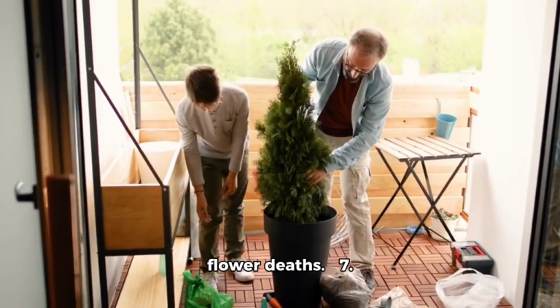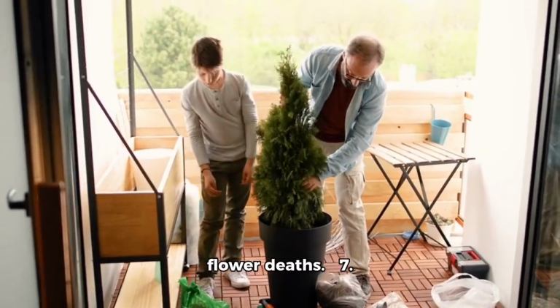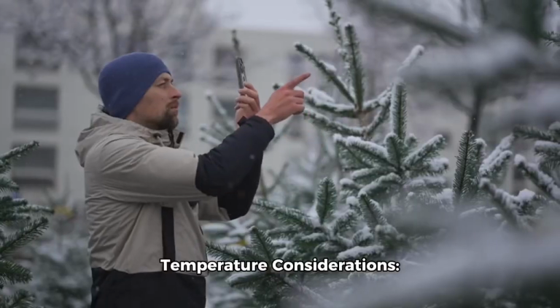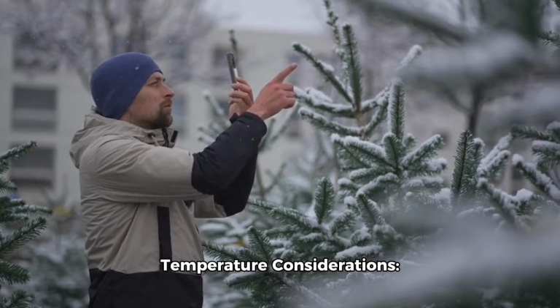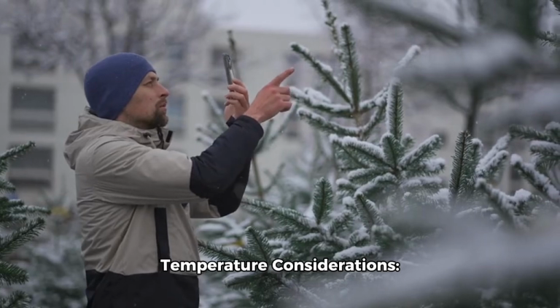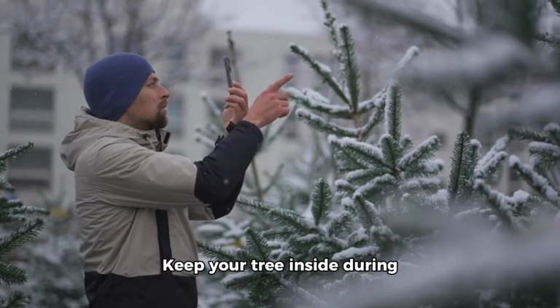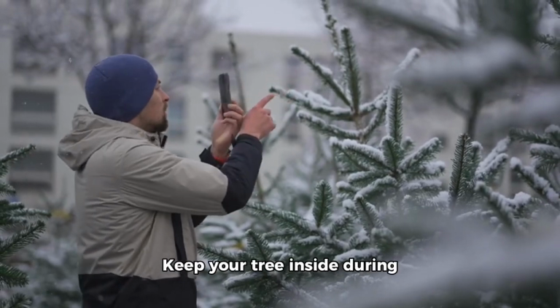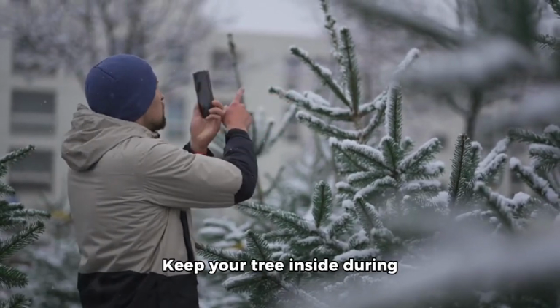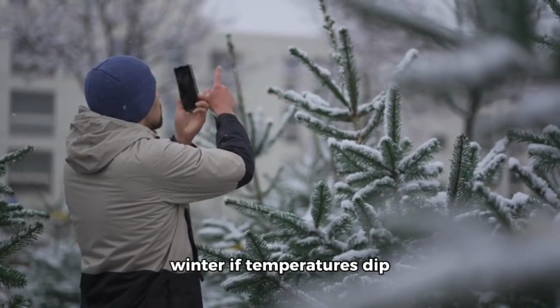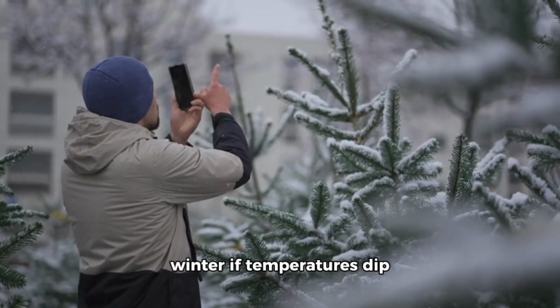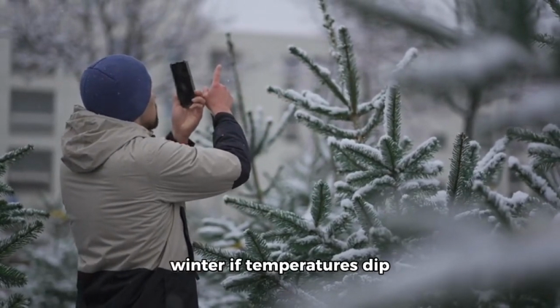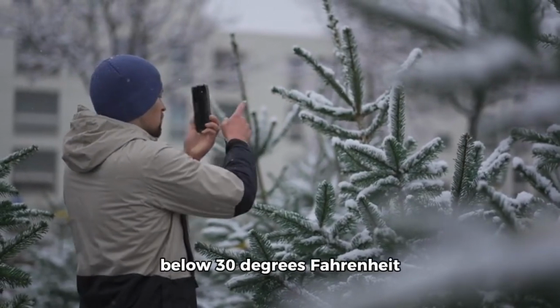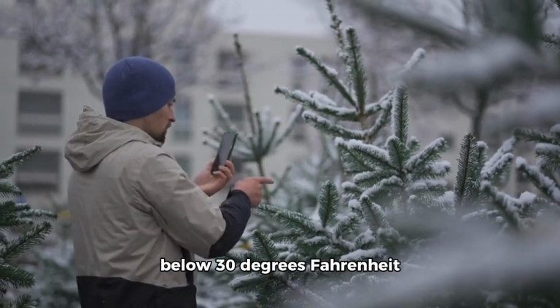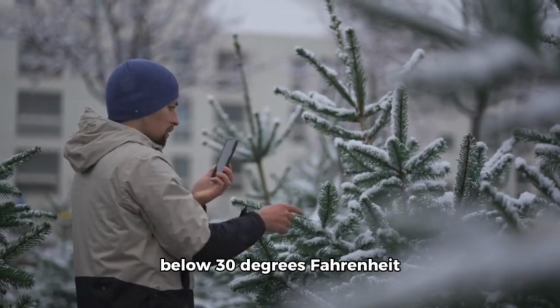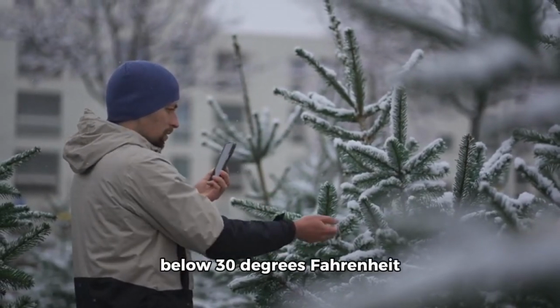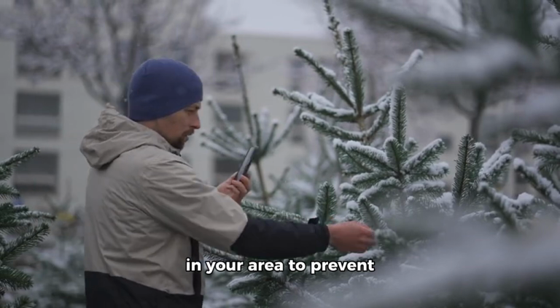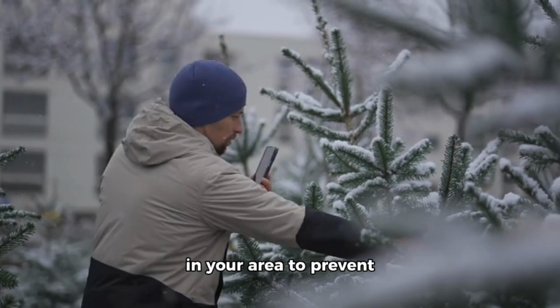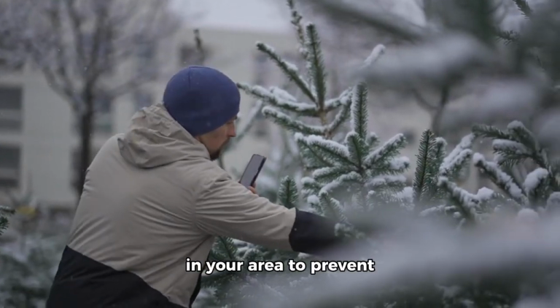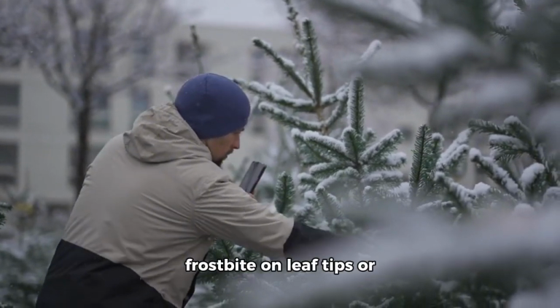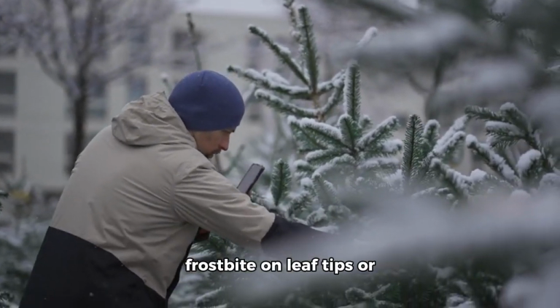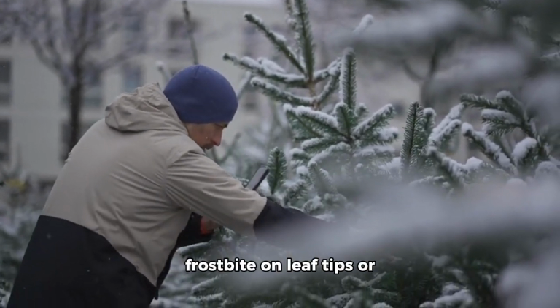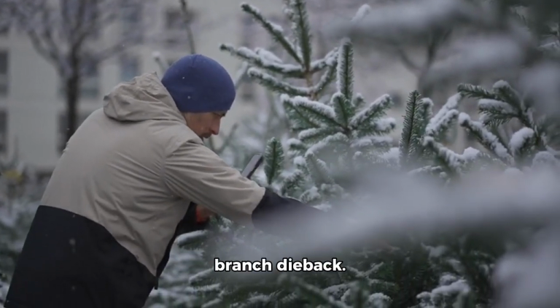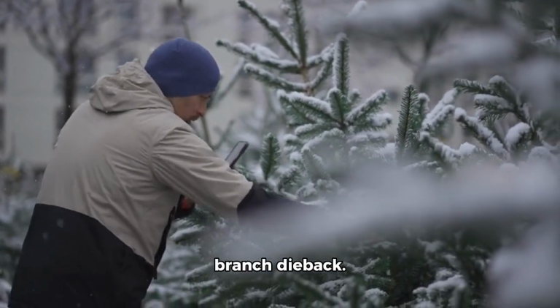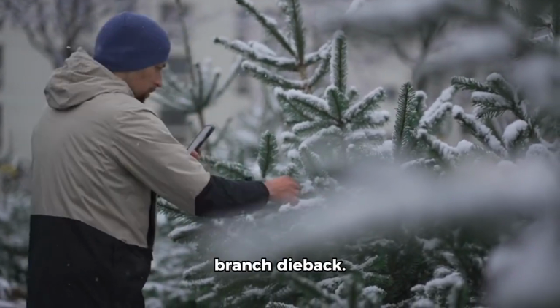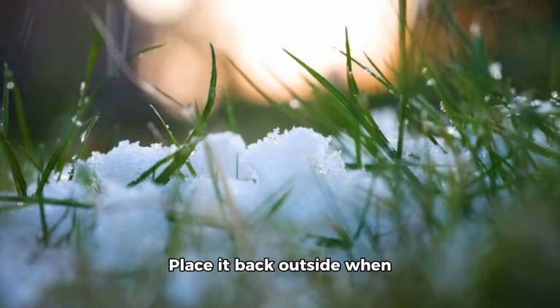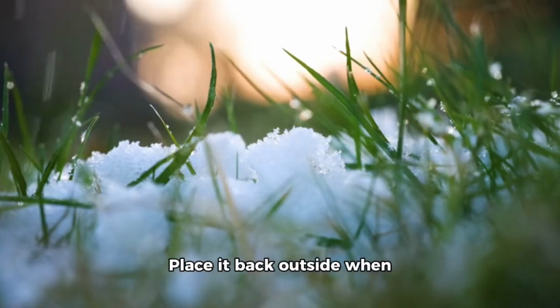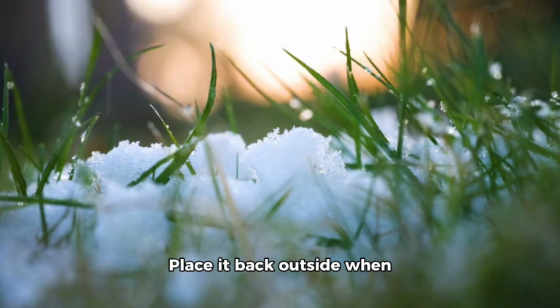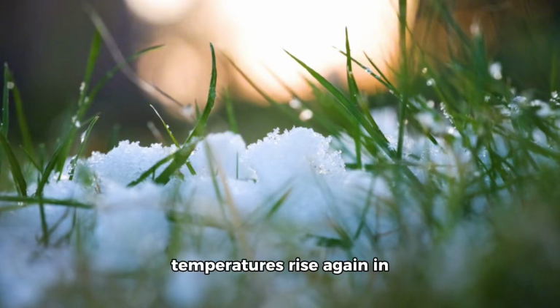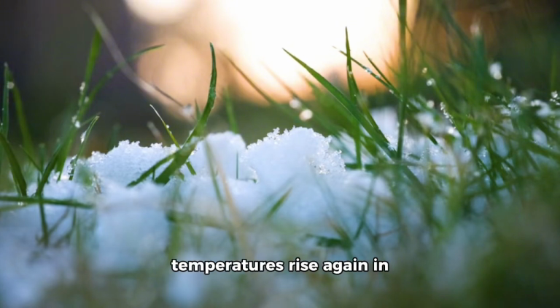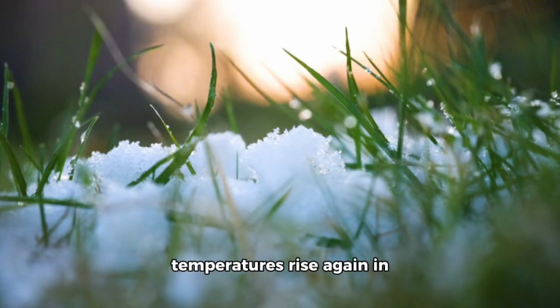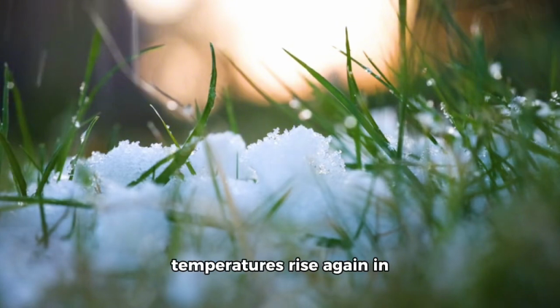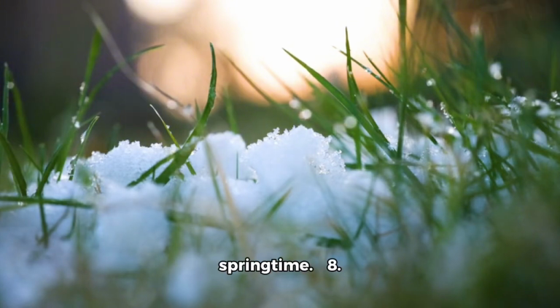7. Temperature considerations. Keep your tree inside during winter if temperatures dip below 30 degrees Fahrenheit in your area to prevent frostbite on leaf tips or branch dieback. Place it back outside when temperatures rise again in springtime.